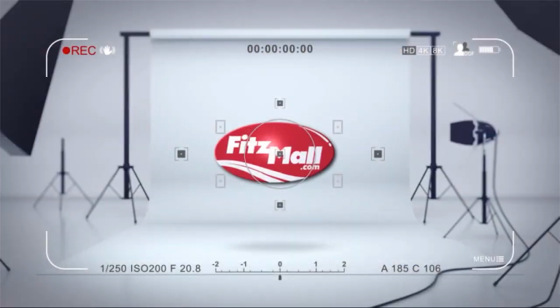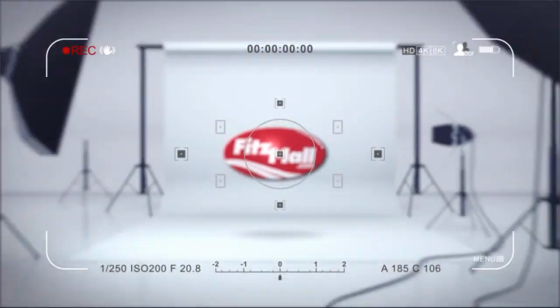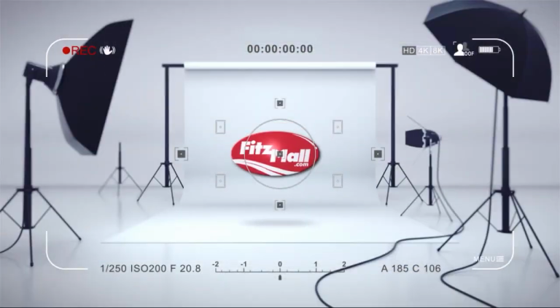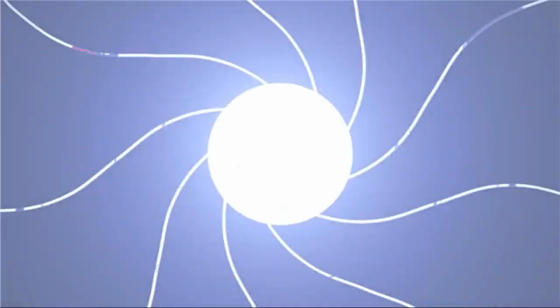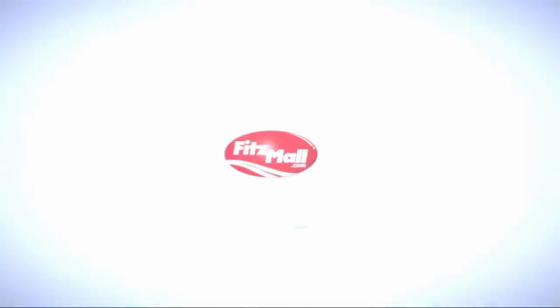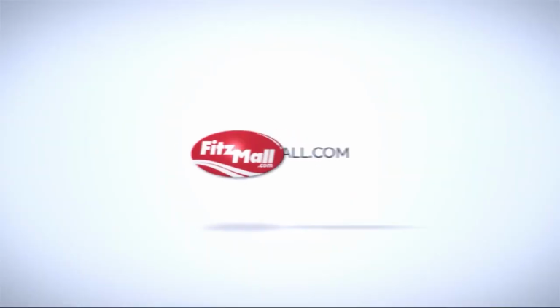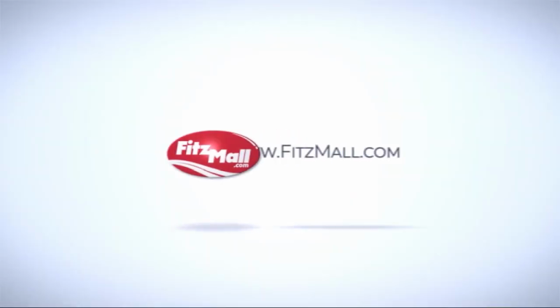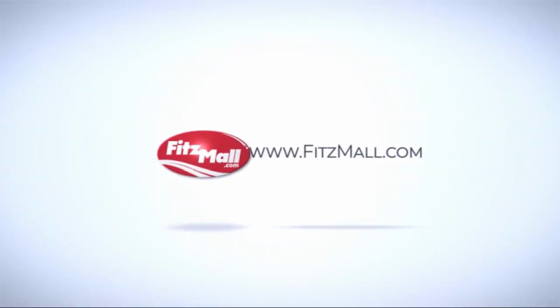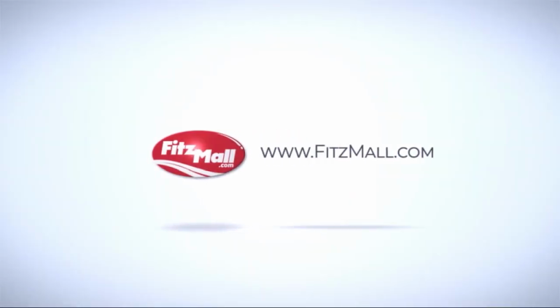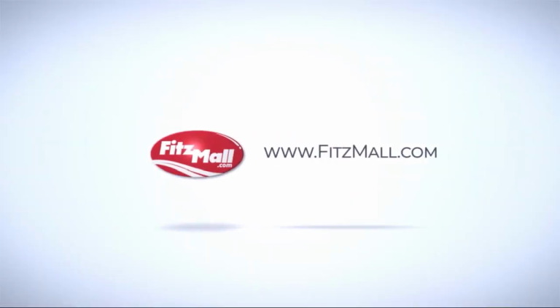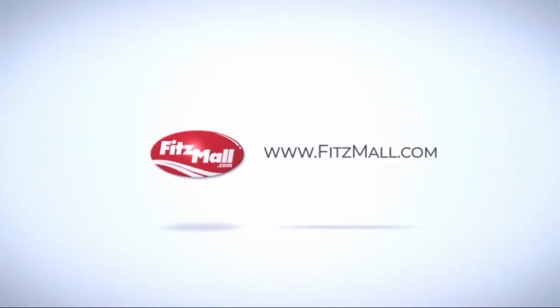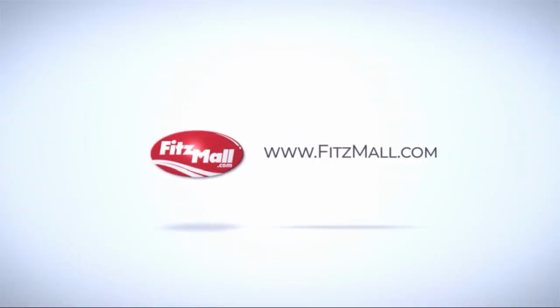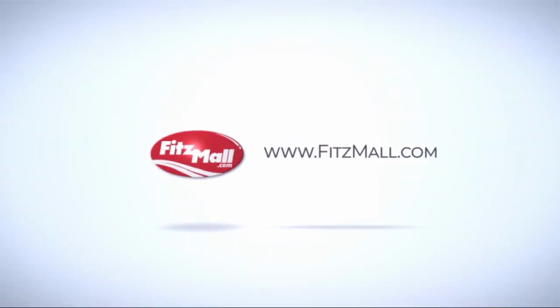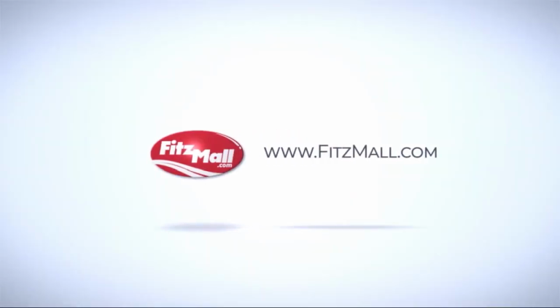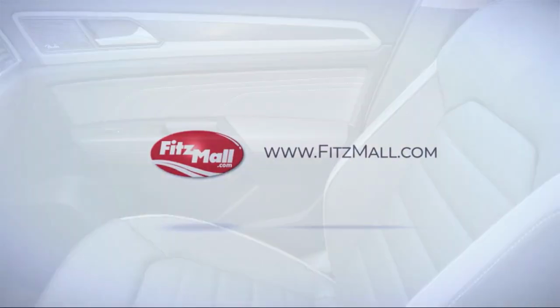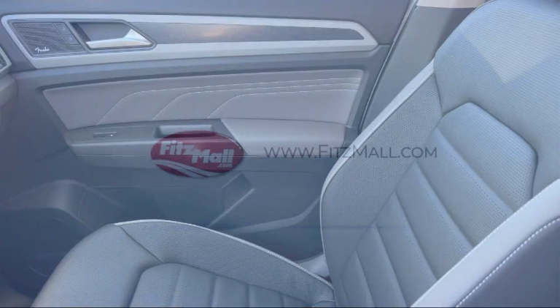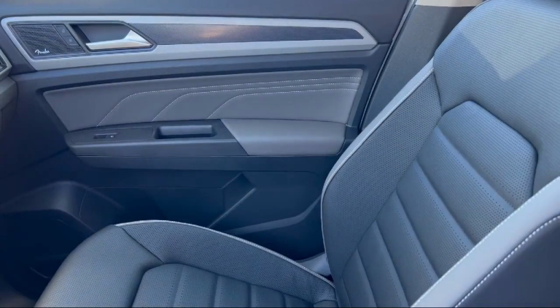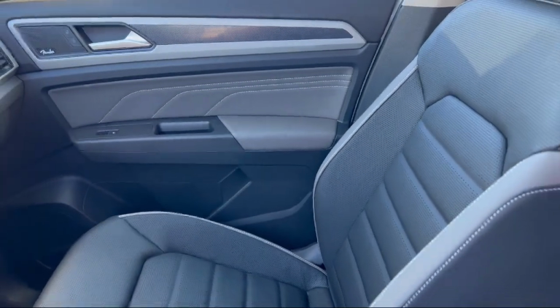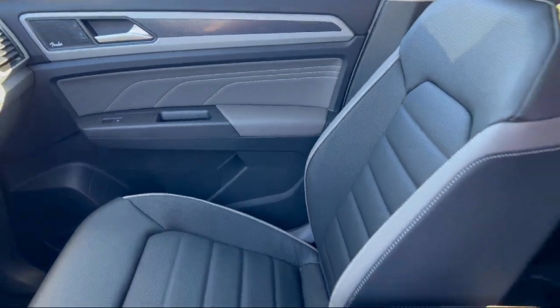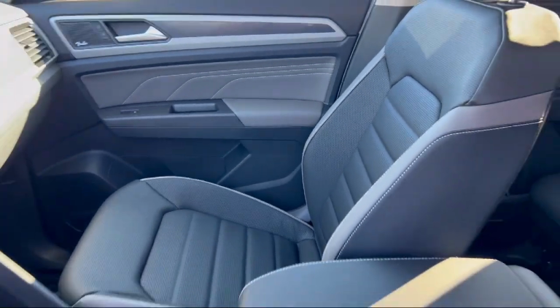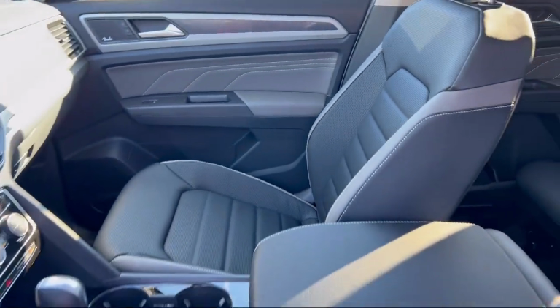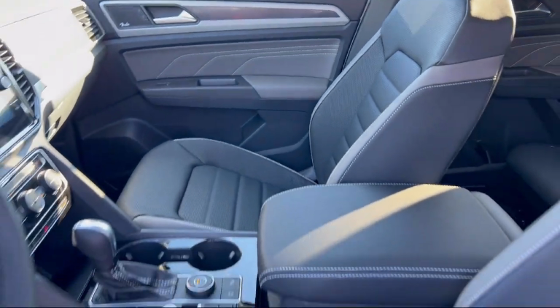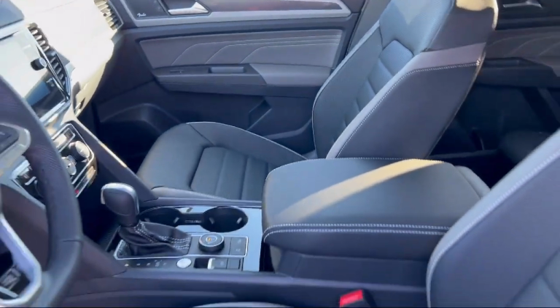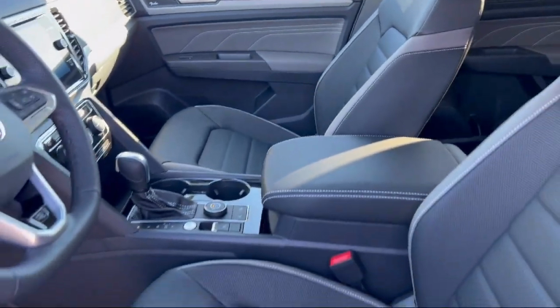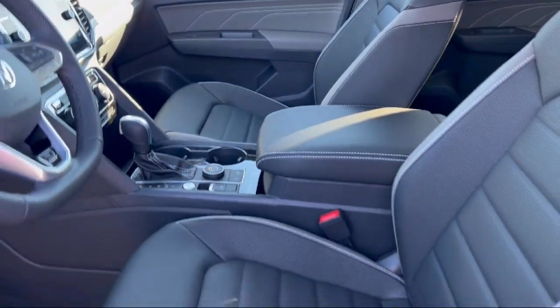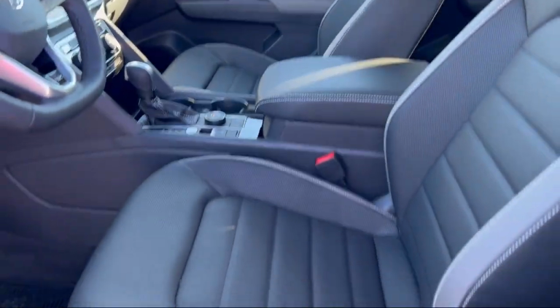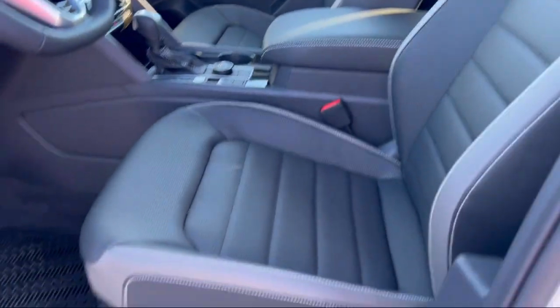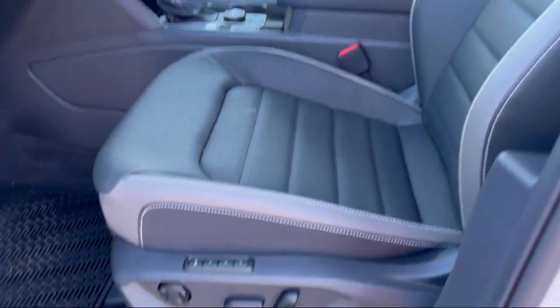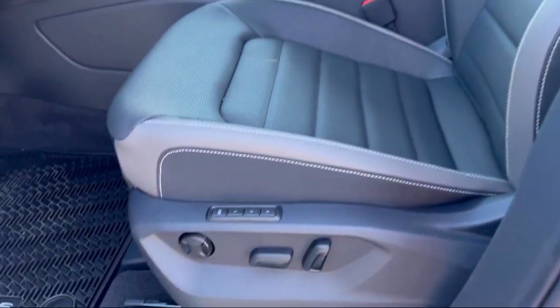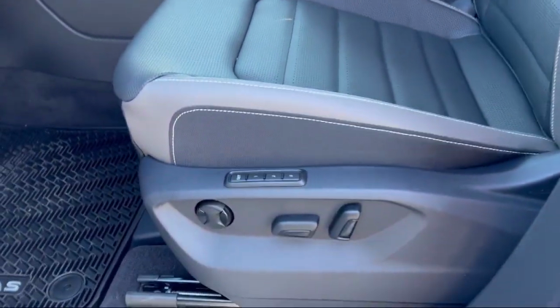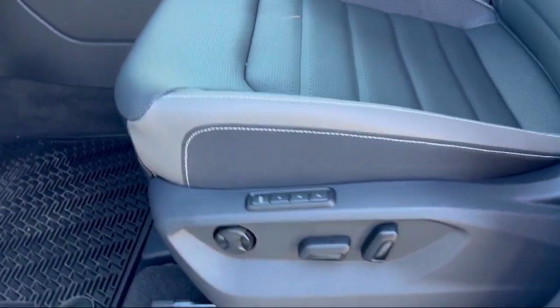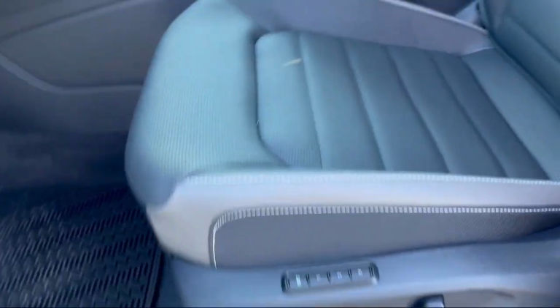For over 55 years, the Fitzway has been satisfying customers time and time again. And here's a look at another one of our great vehicles from our huge selection.